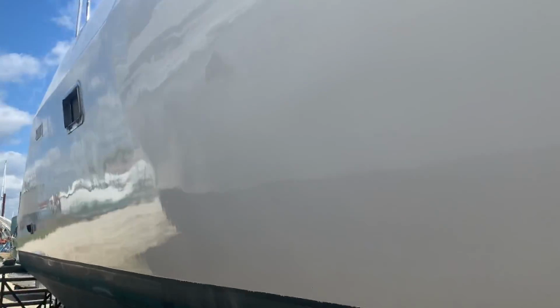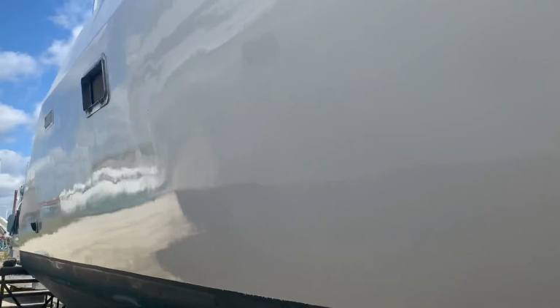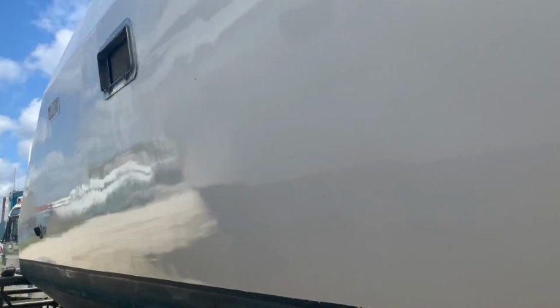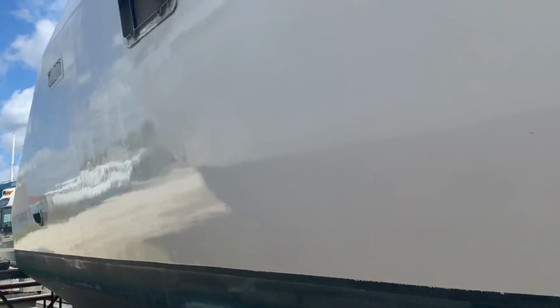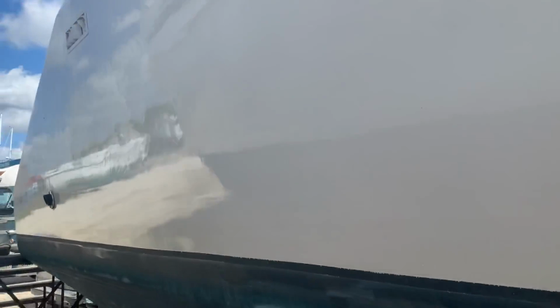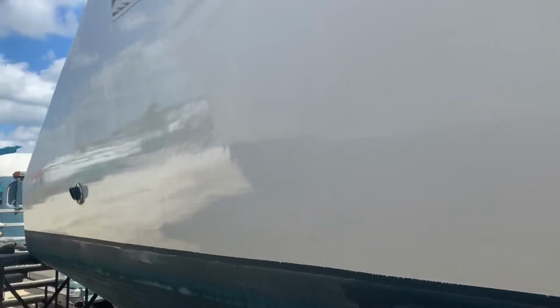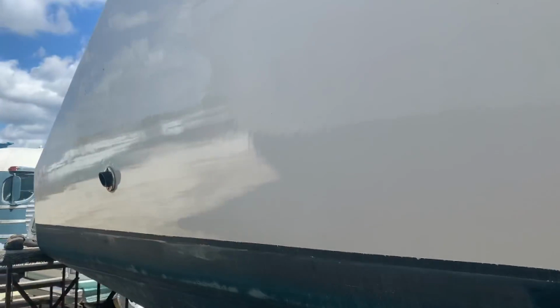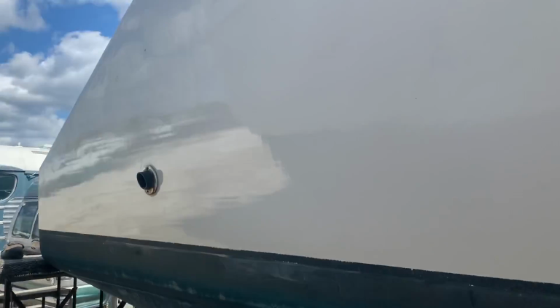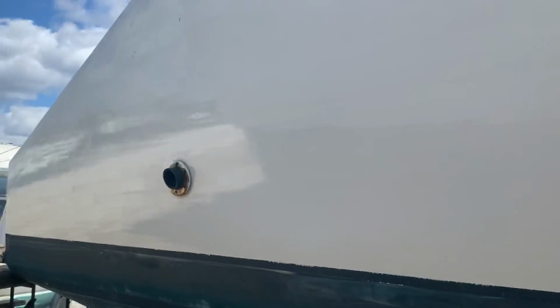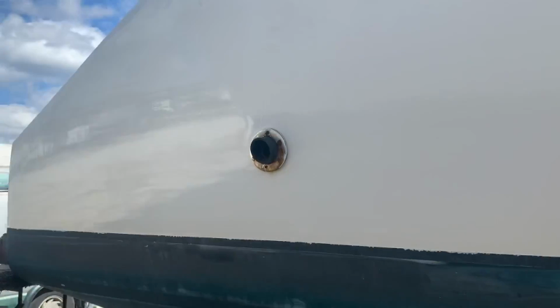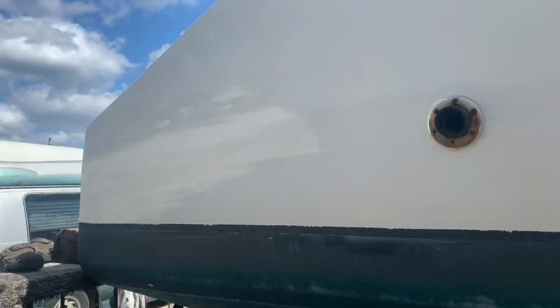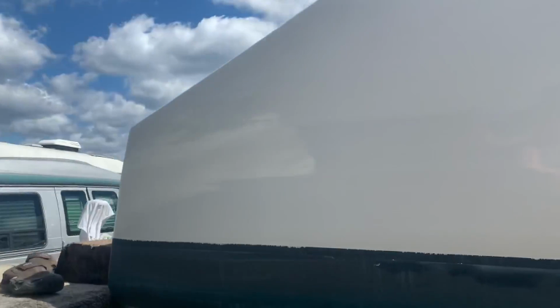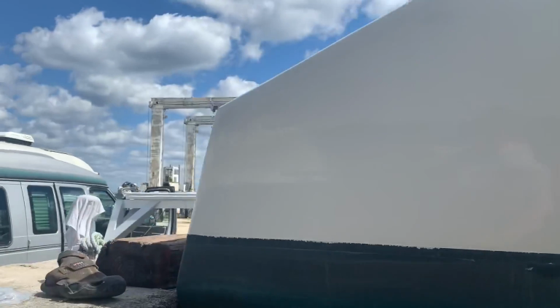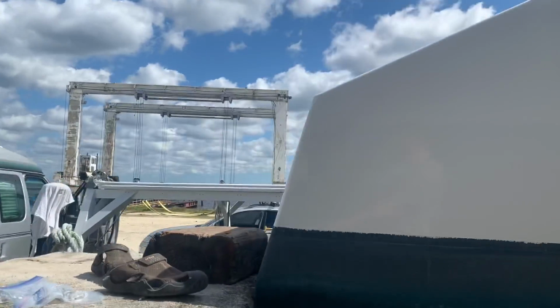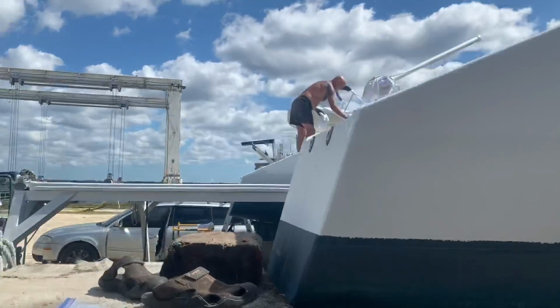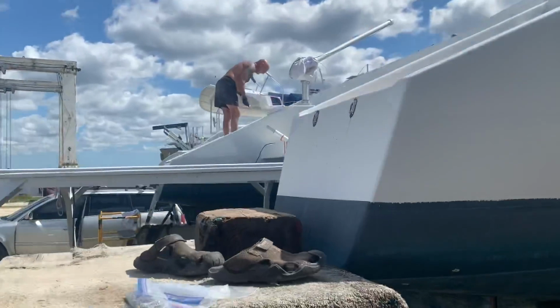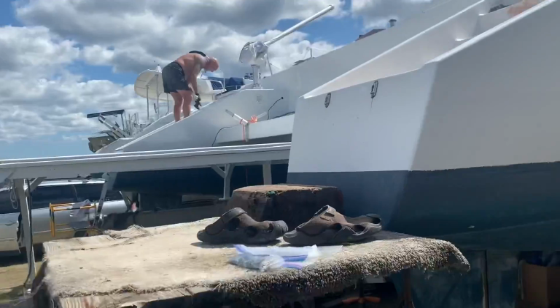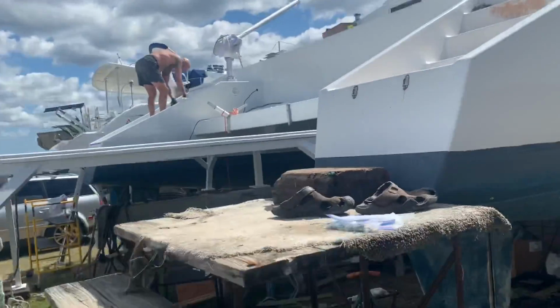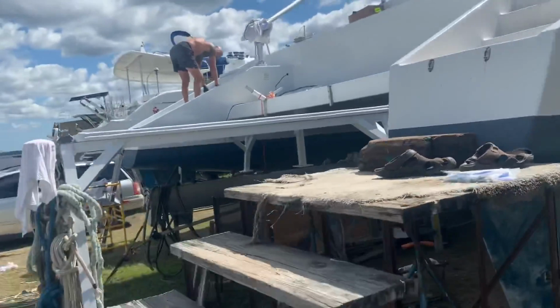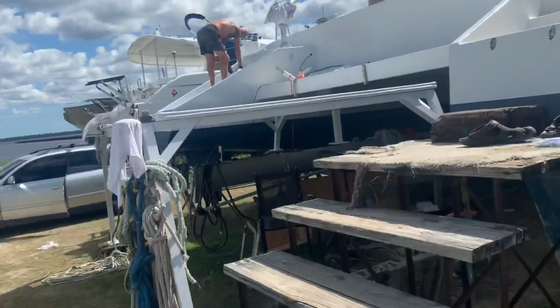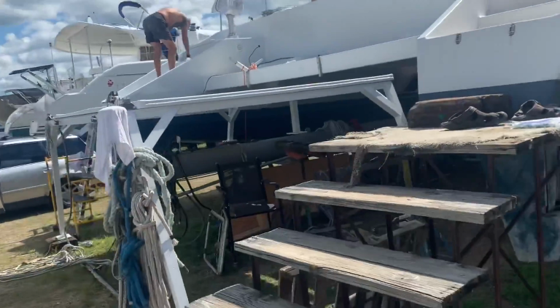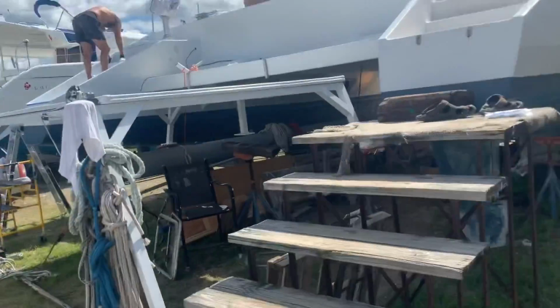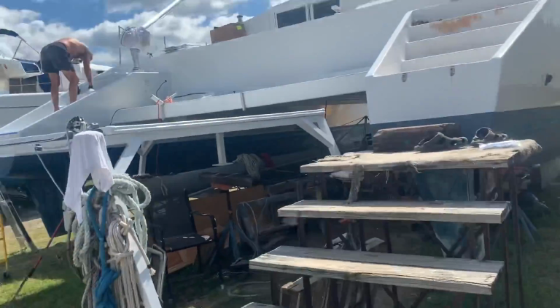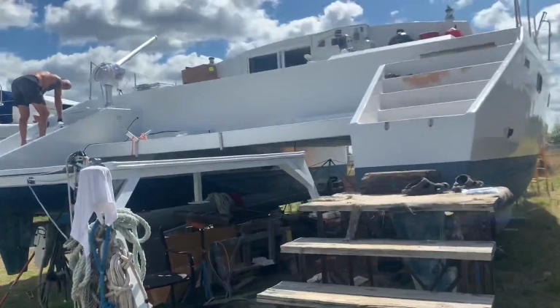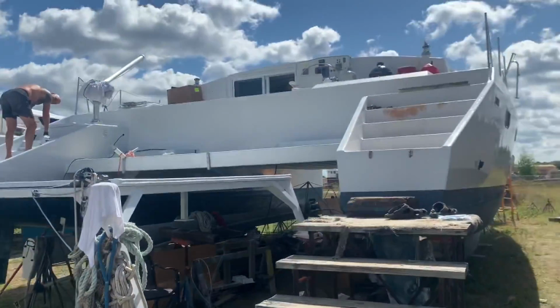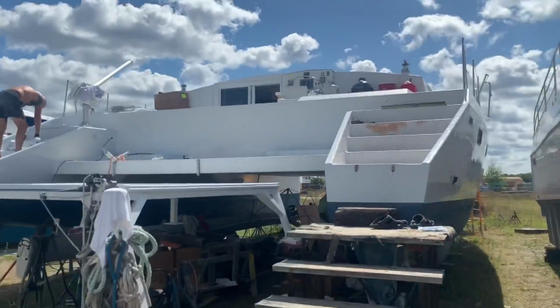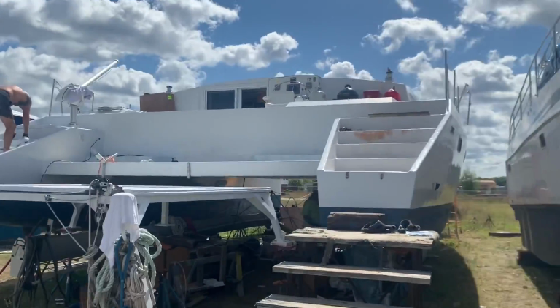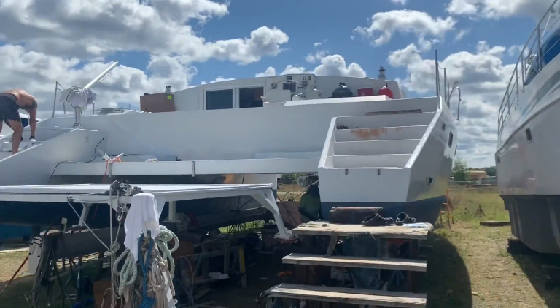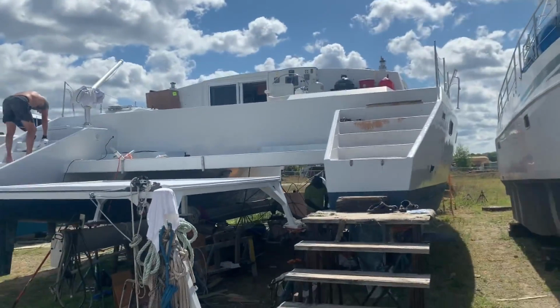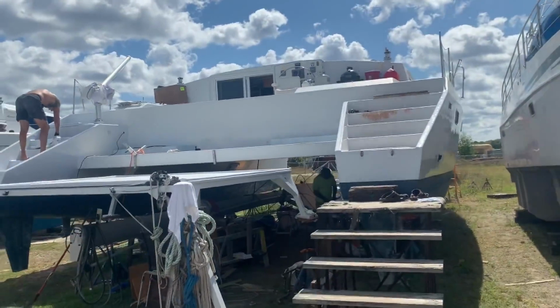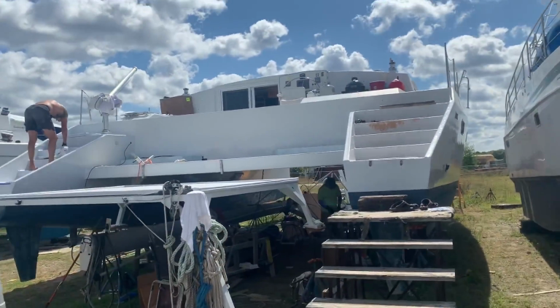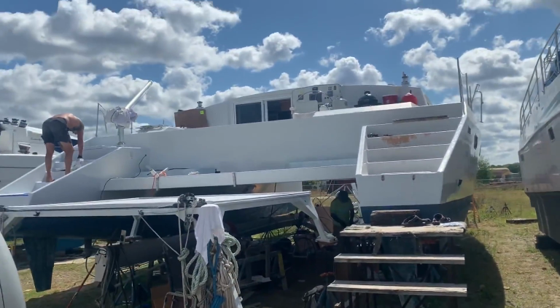He'll do dolphin tours in the Bahamas with it. They have six guests and three crew members on board. But it's a beauty.